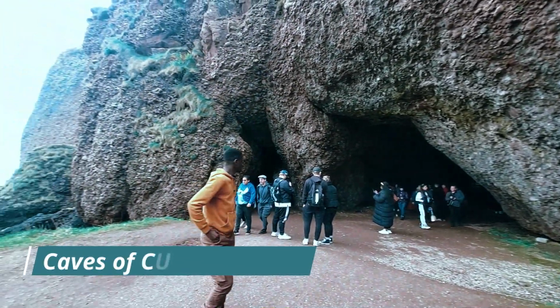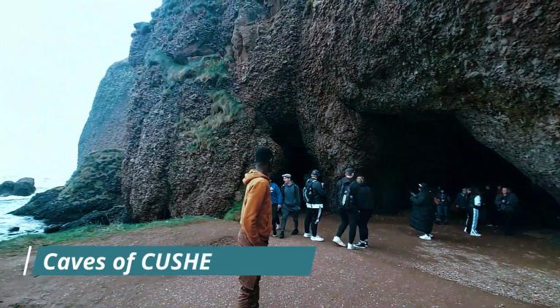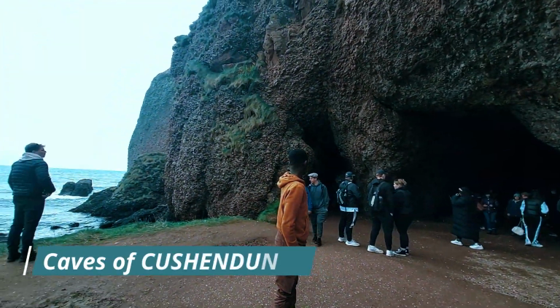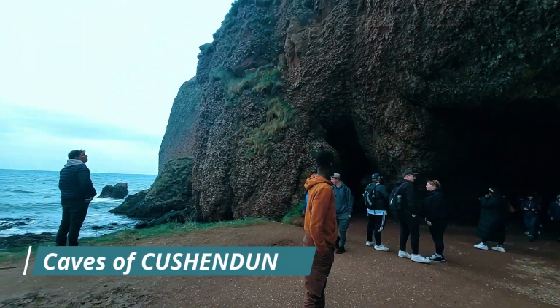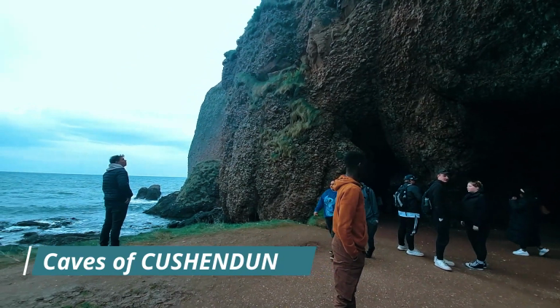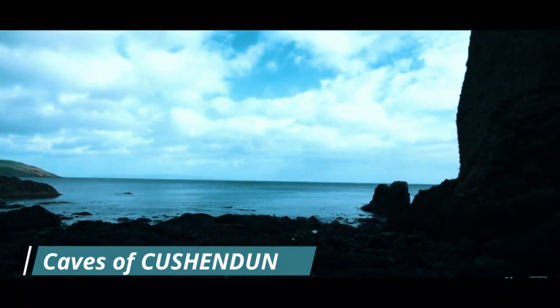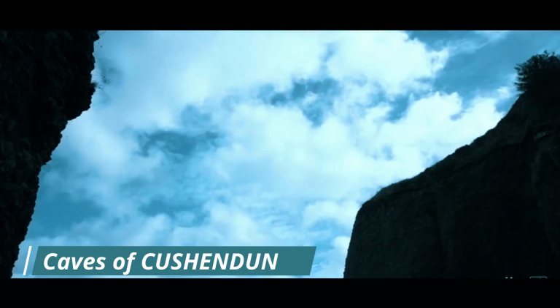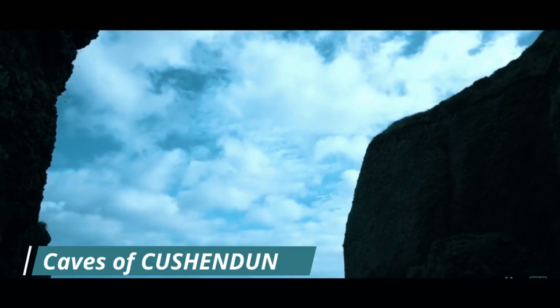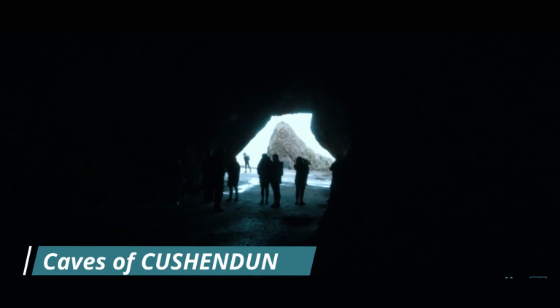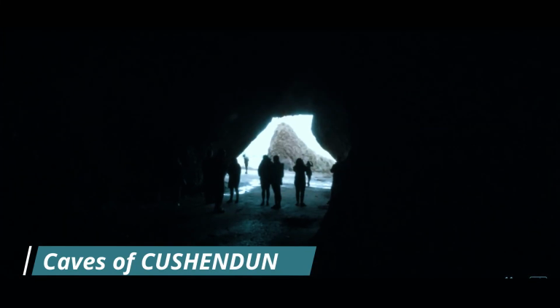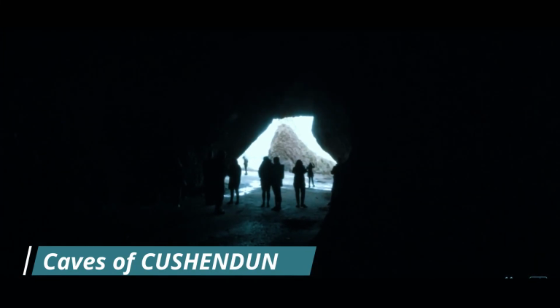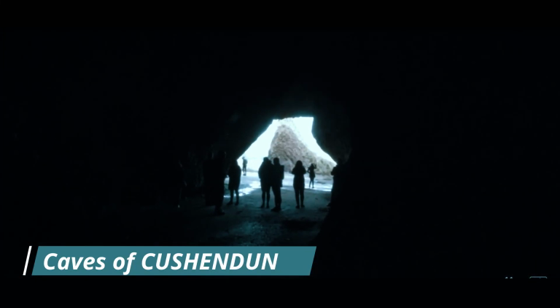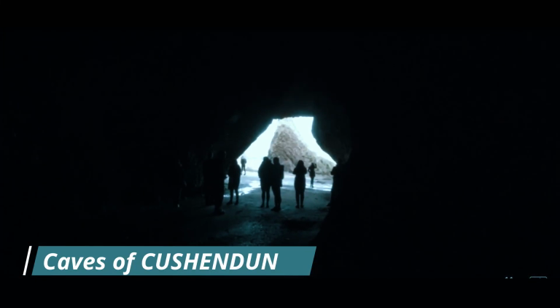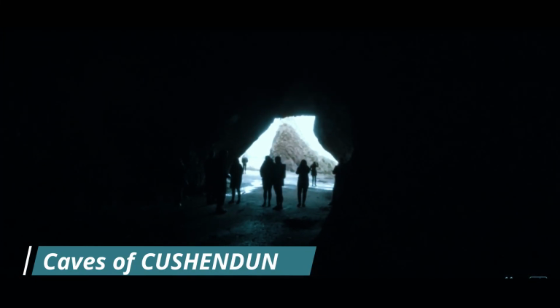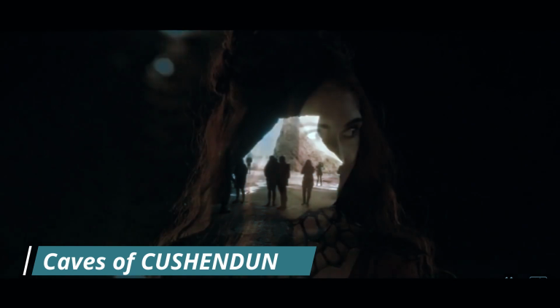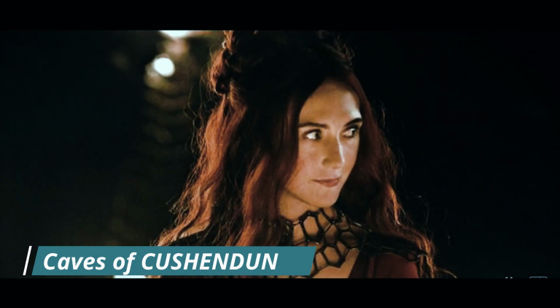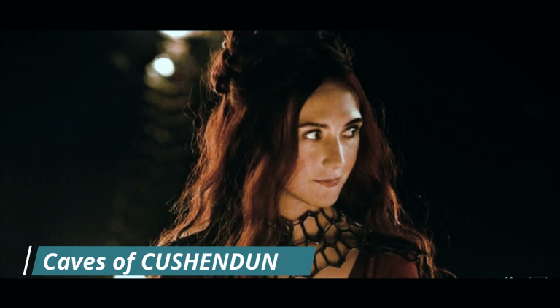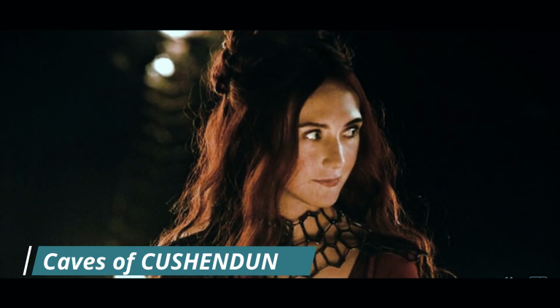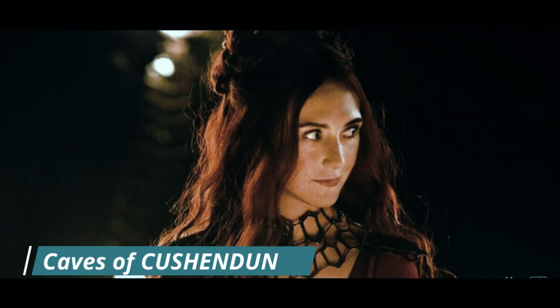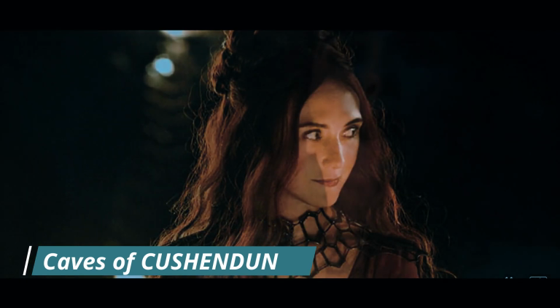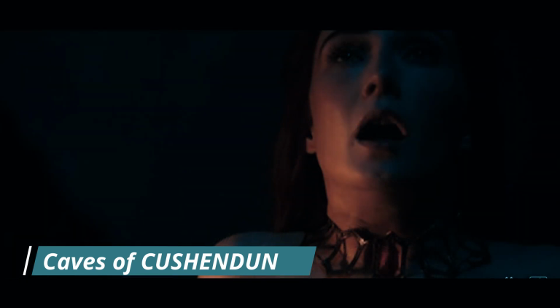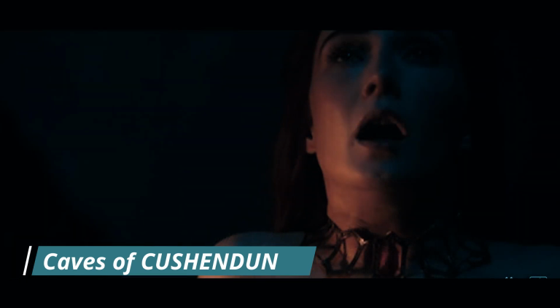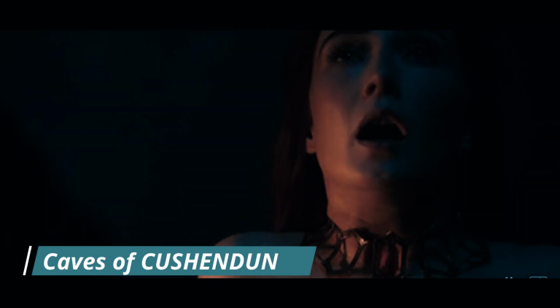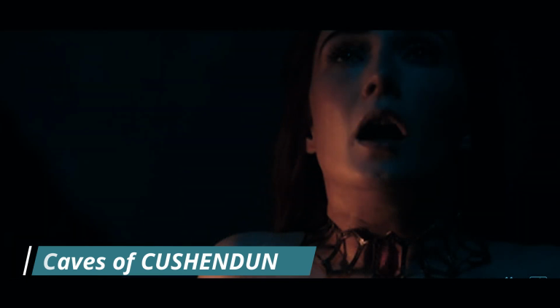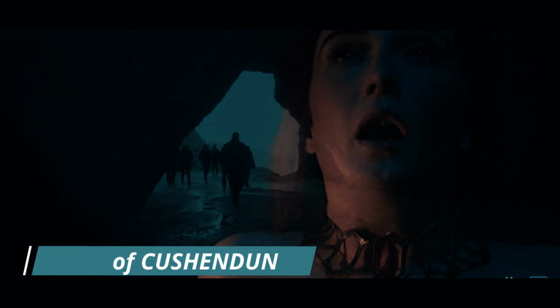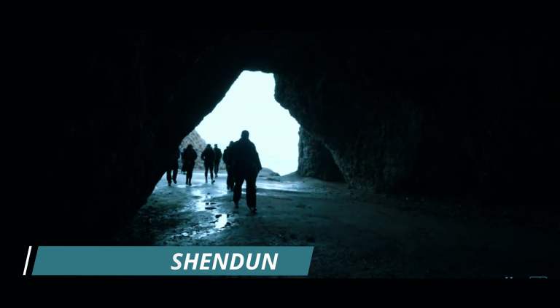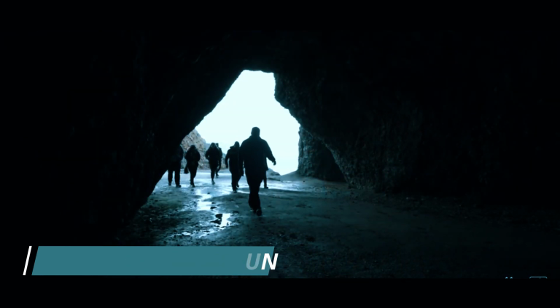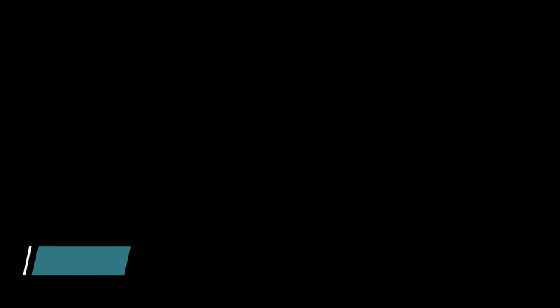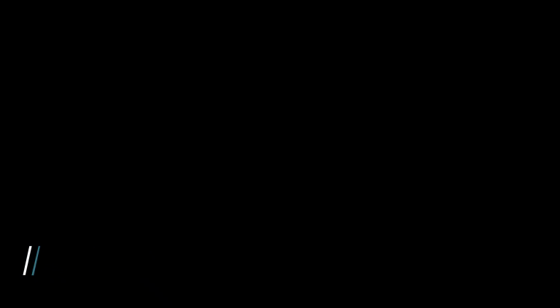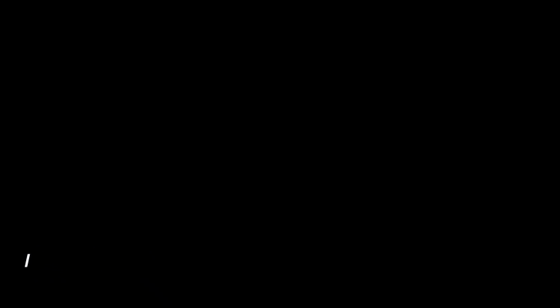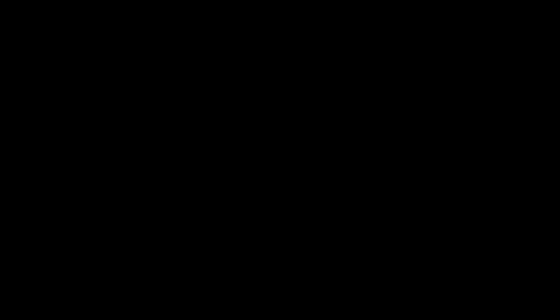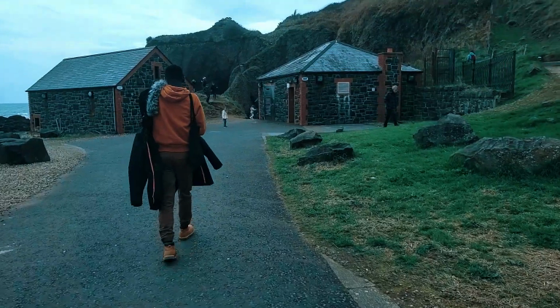Our first stop was the cave location where Melisandre gives birth to the terrifying shadow baby. As you can see, she is in full character again — and there's my husband!